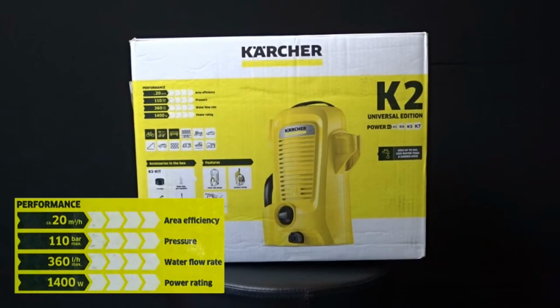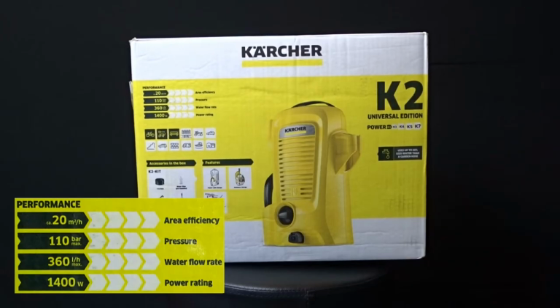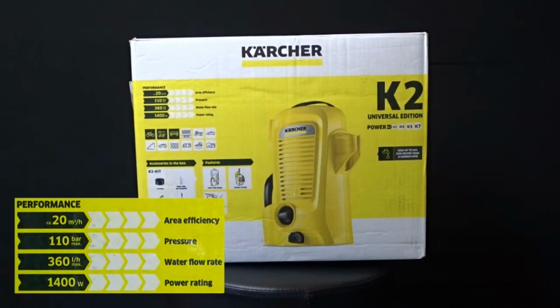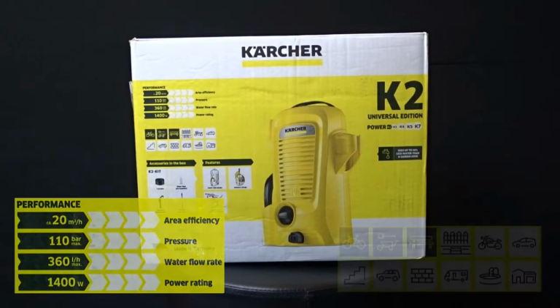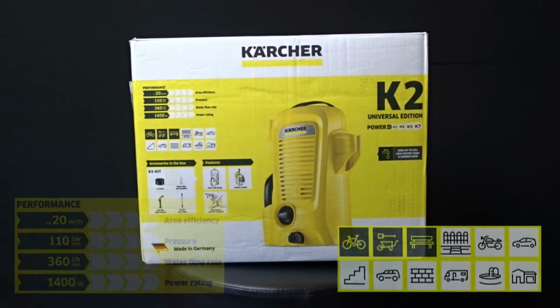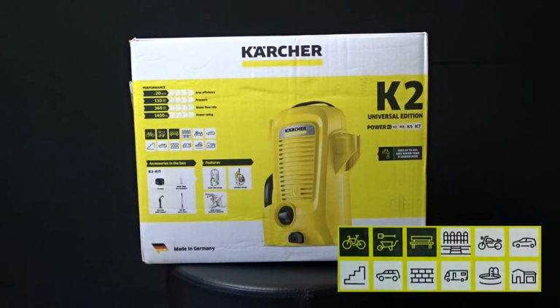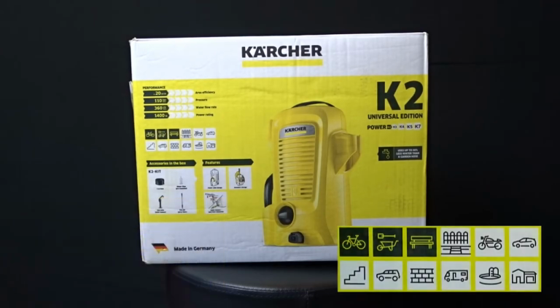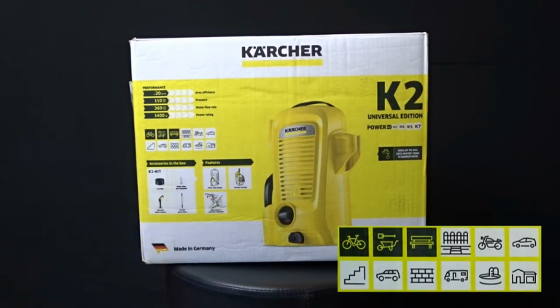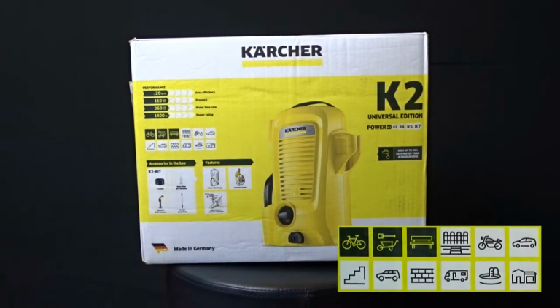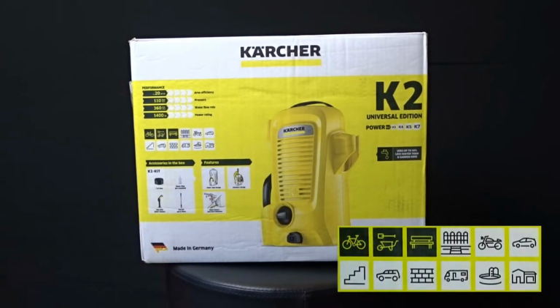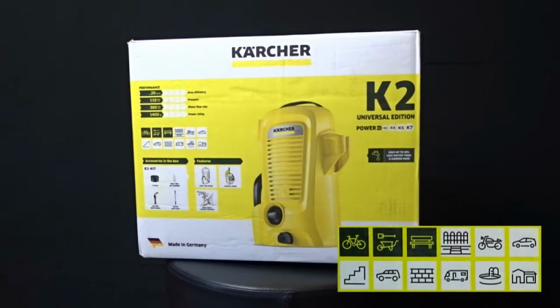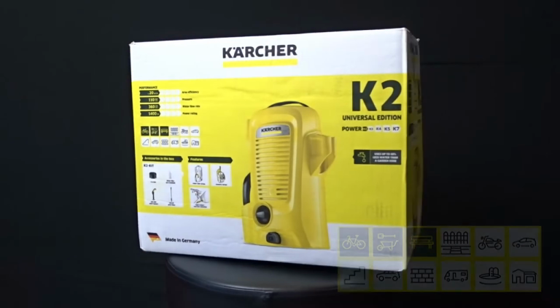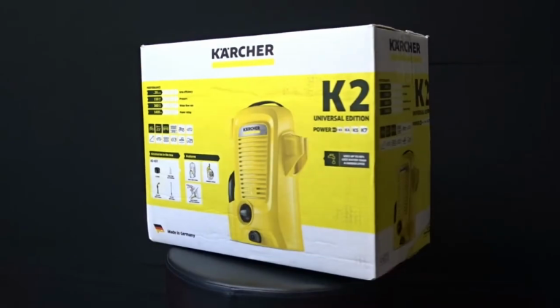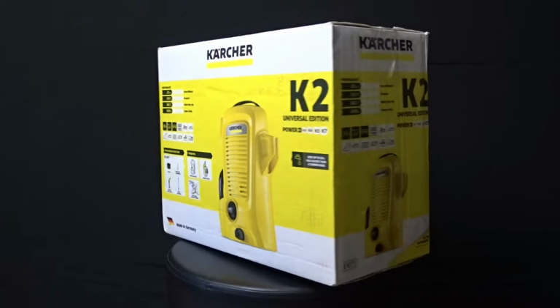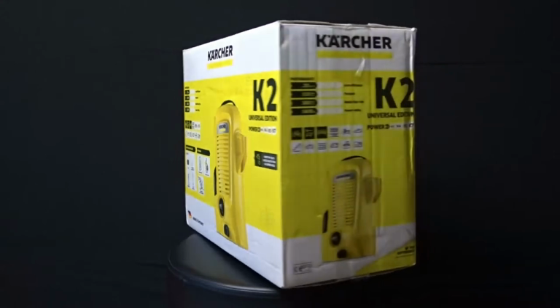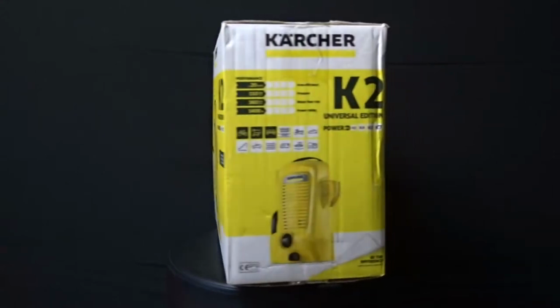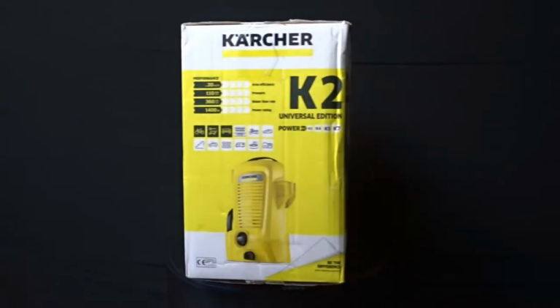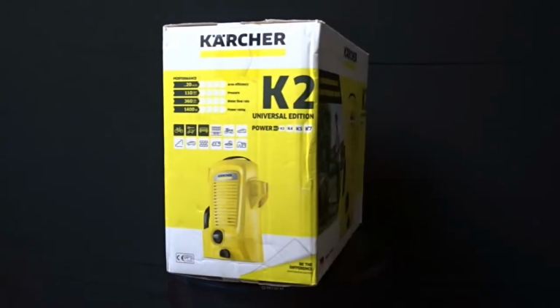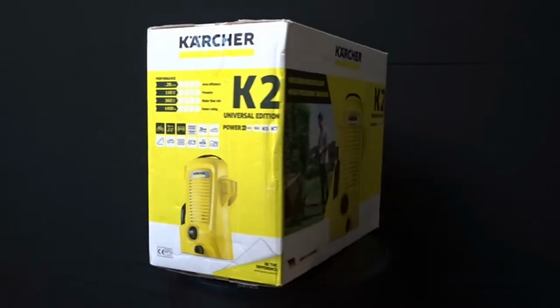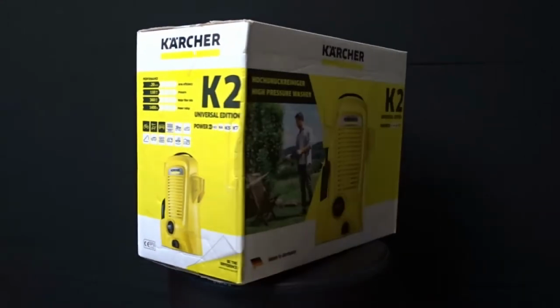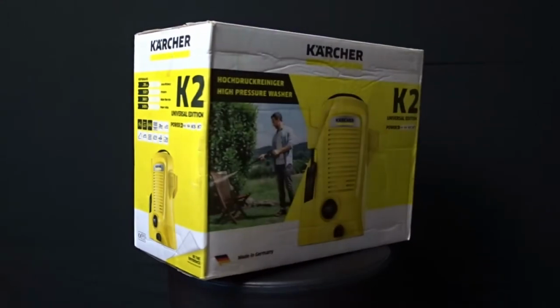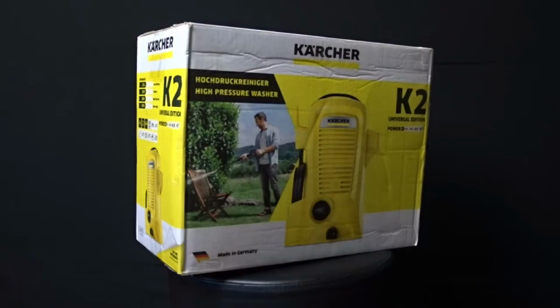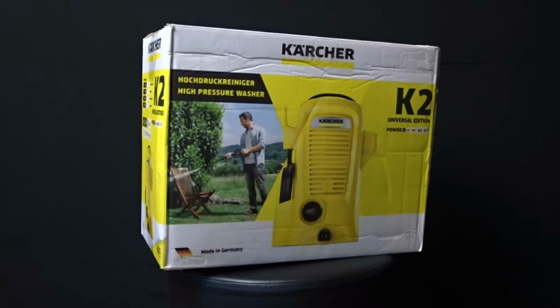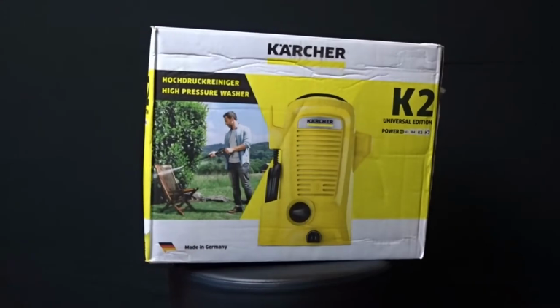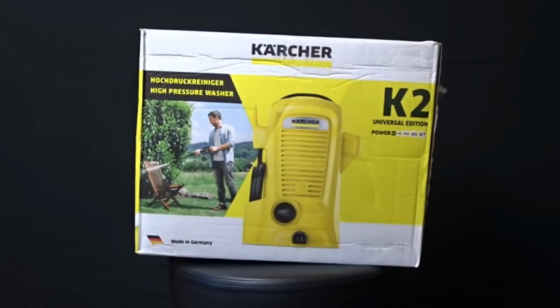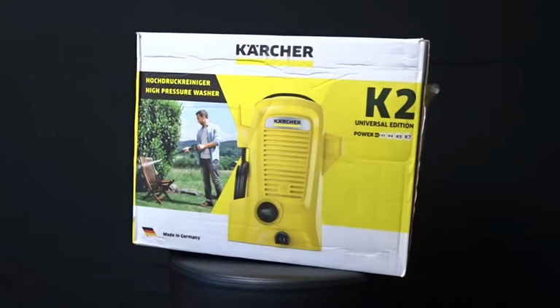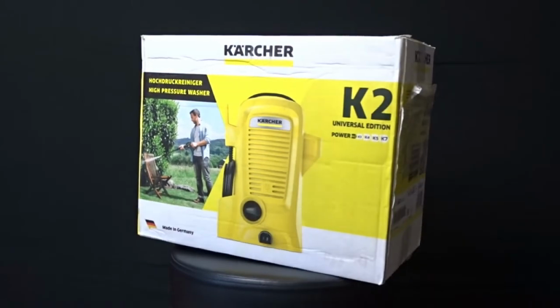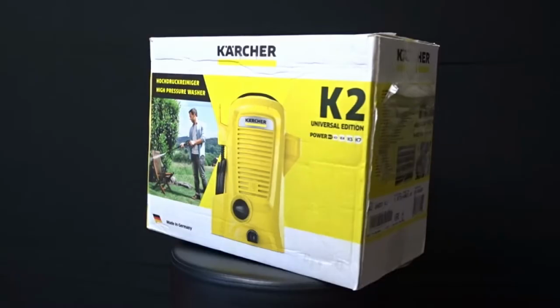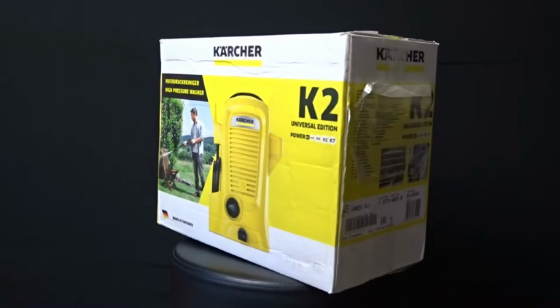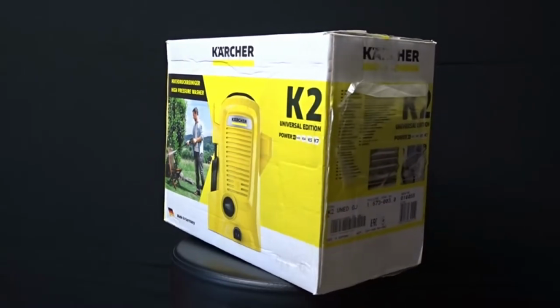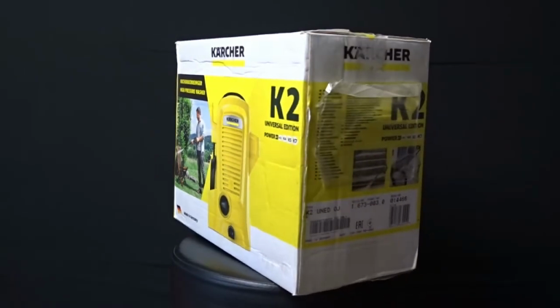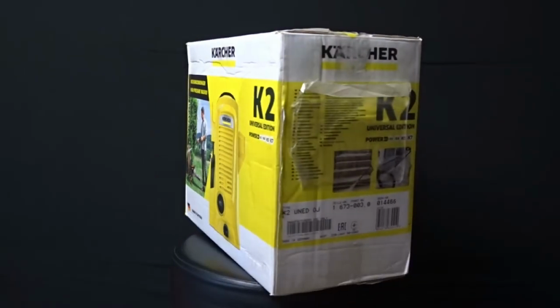Today I'm going to unbox and test this pressure washer. Last year we gifted the same one to my father for his birthday. Now I found it for half the price and bought it immediately.